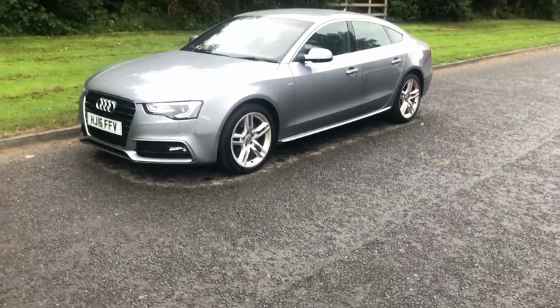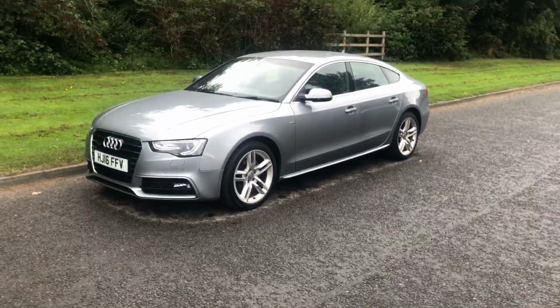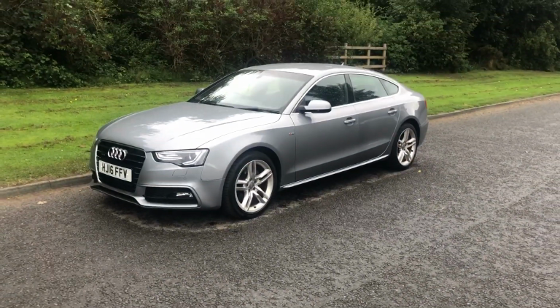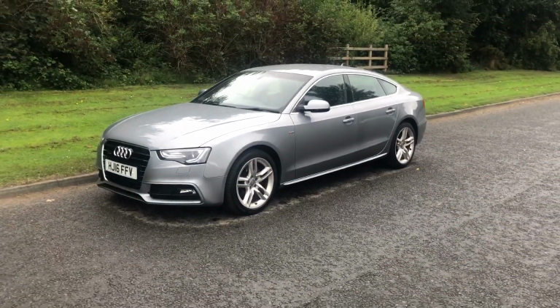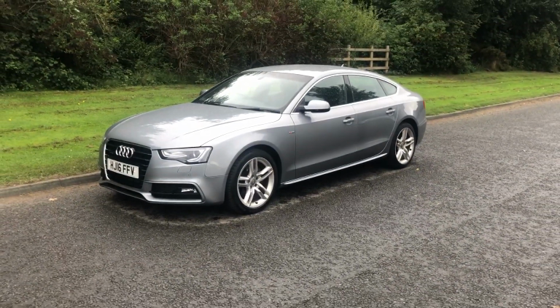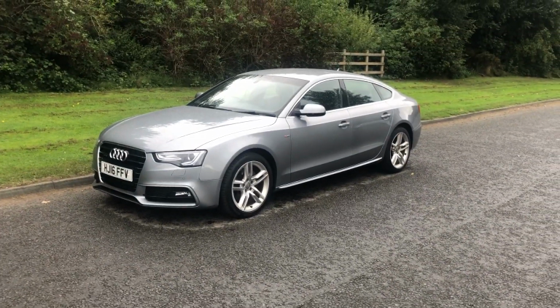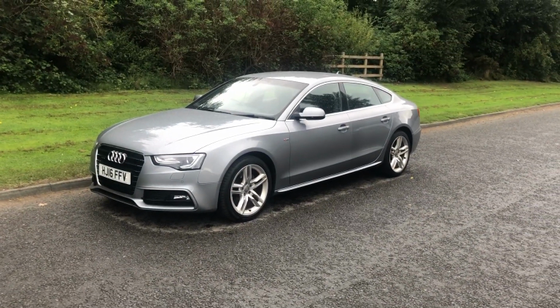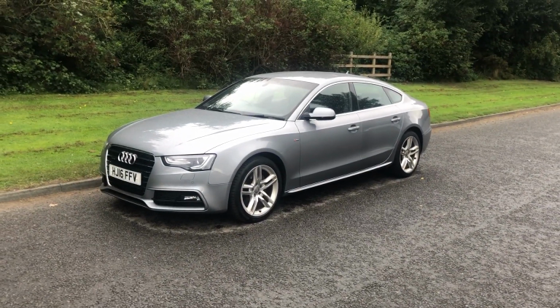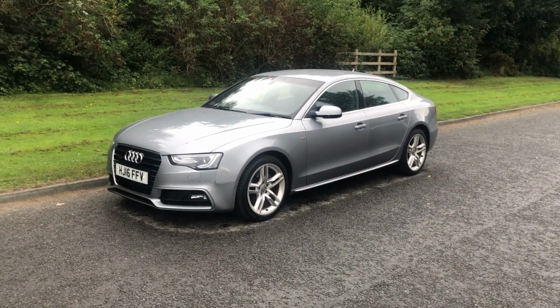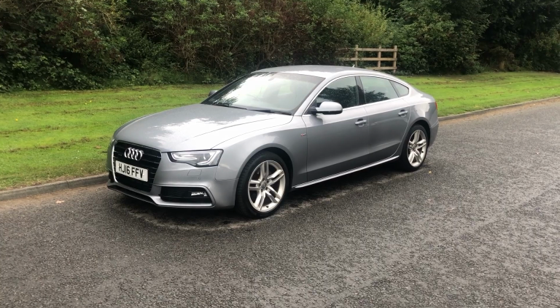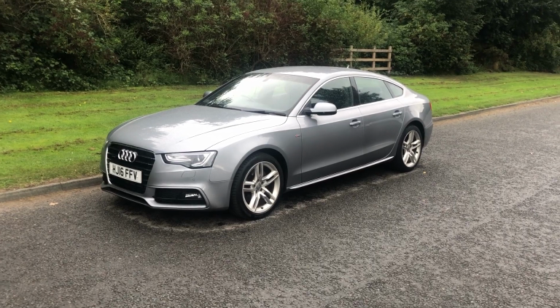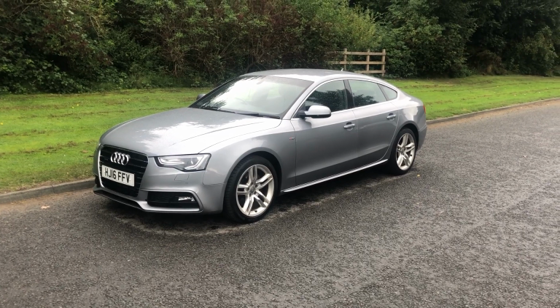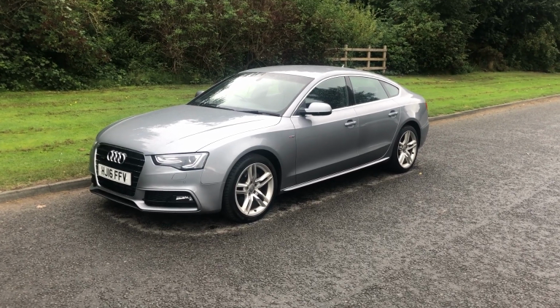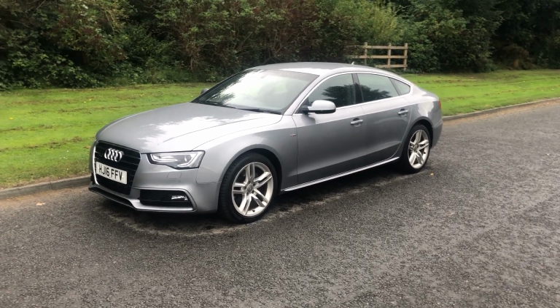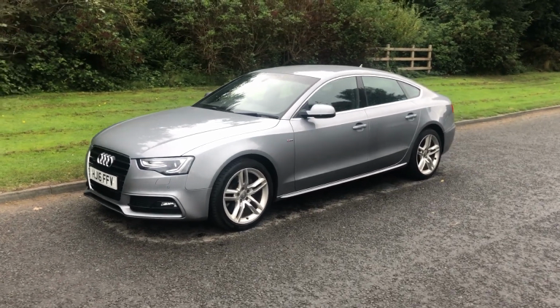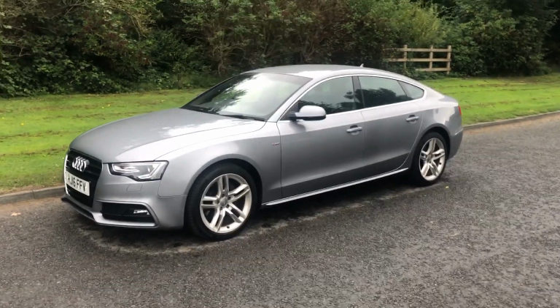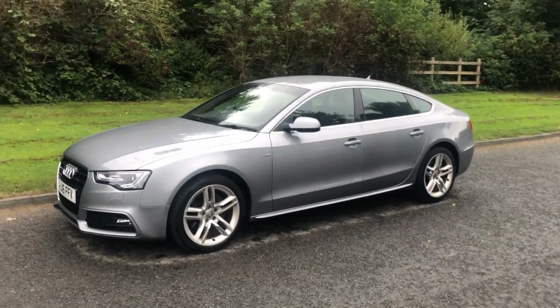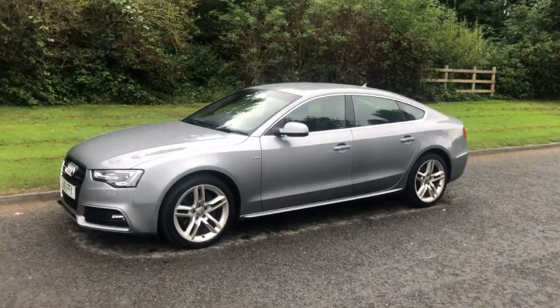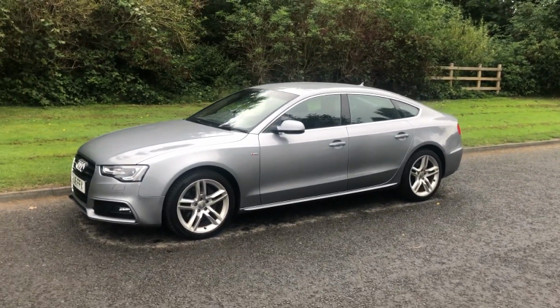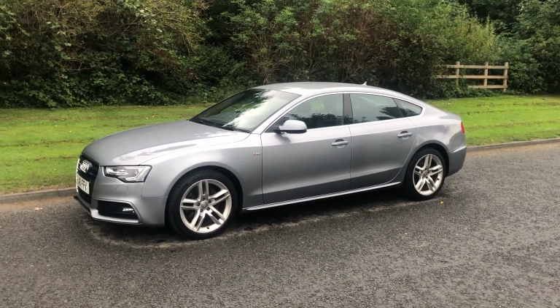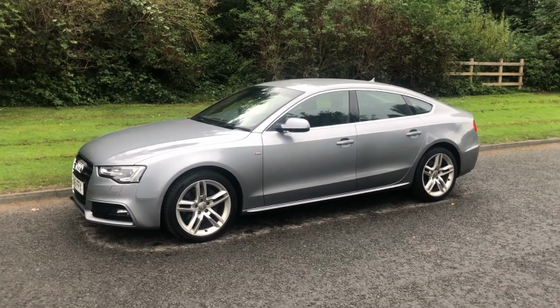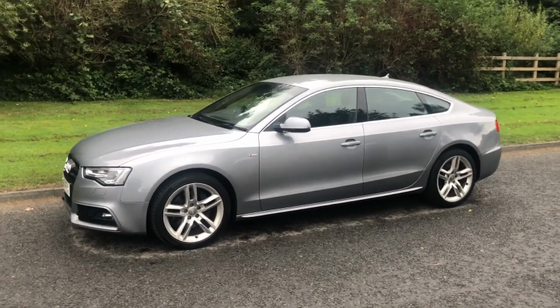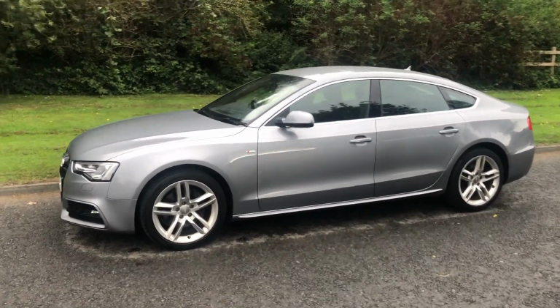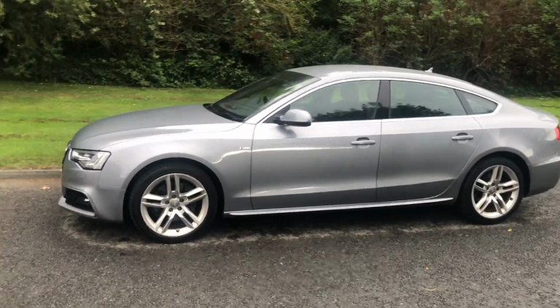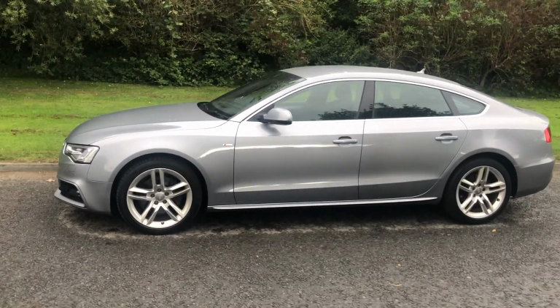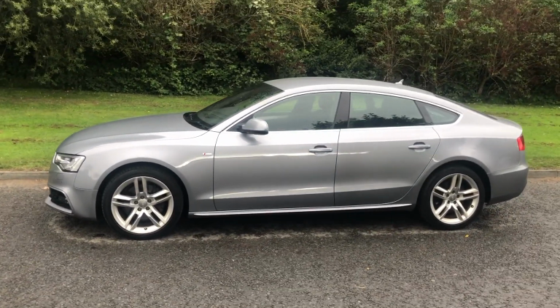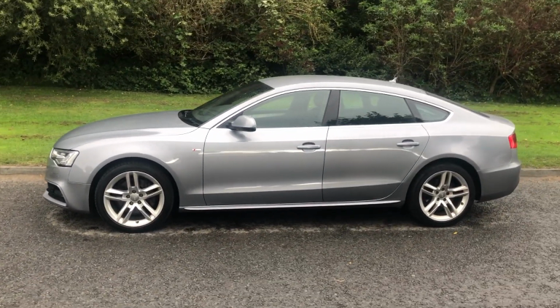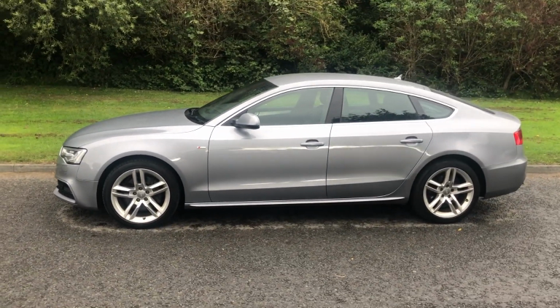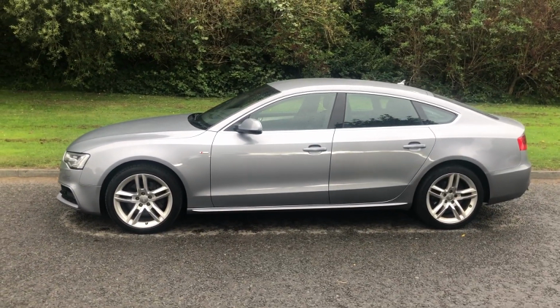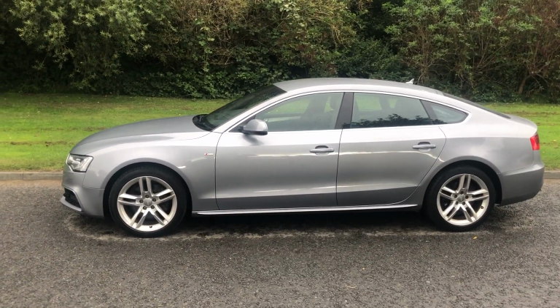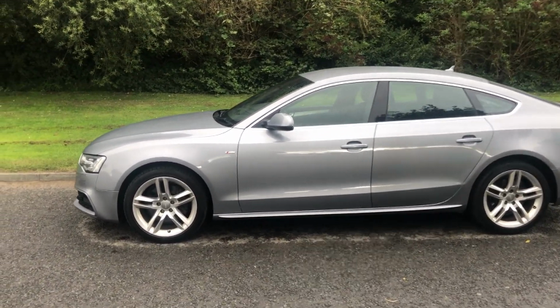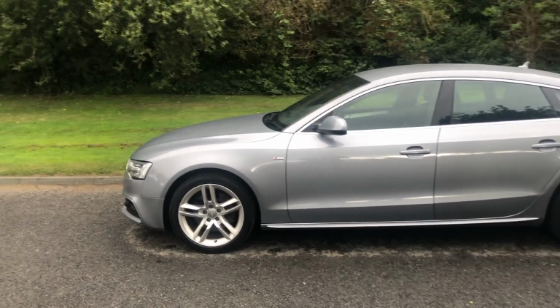Hi there, it's Adam at Fordingtons in Hexham, and today I'm showing you around this 2016 Audi A5 2.0 TFSI S Line Sportback S-Tronic Quattro.